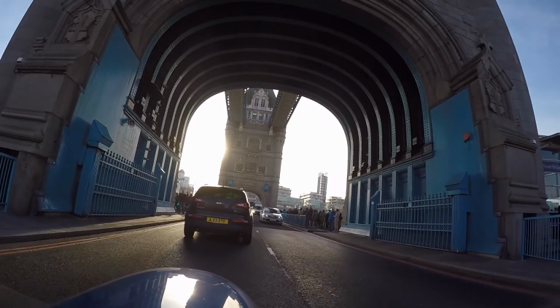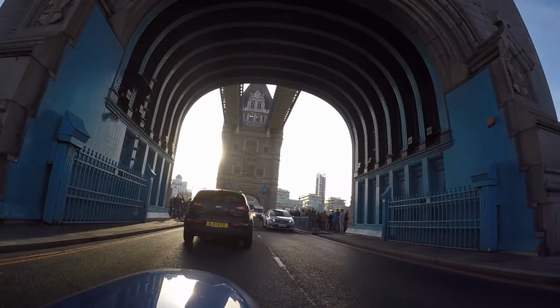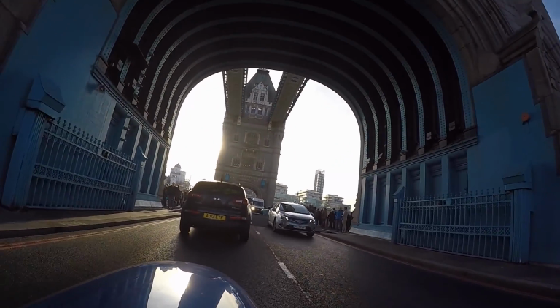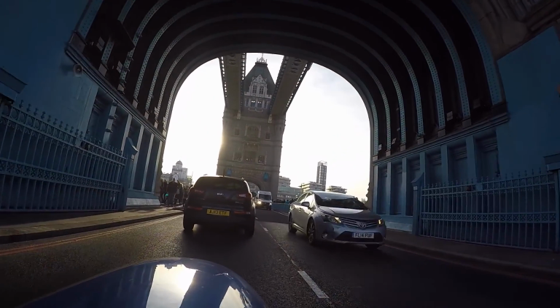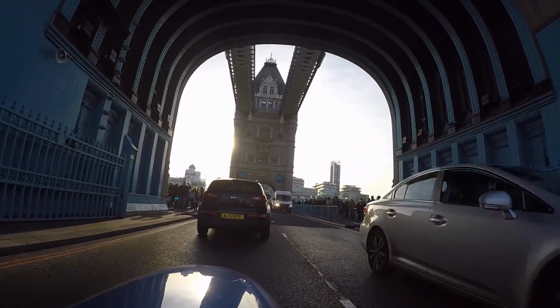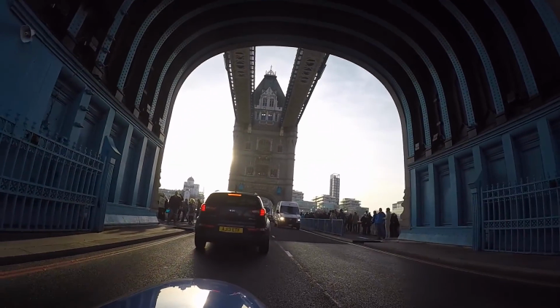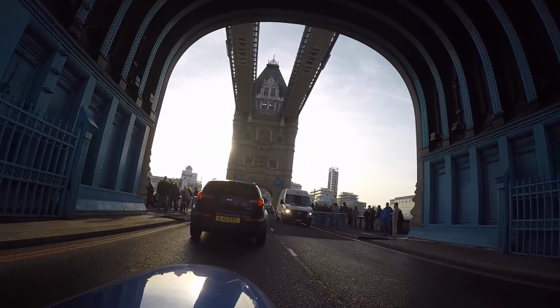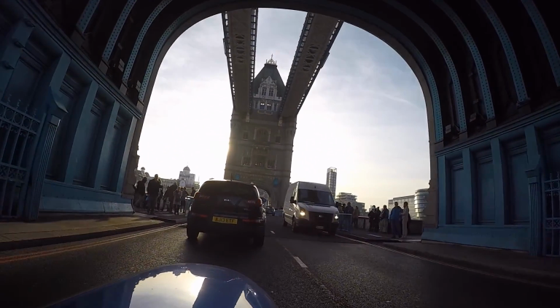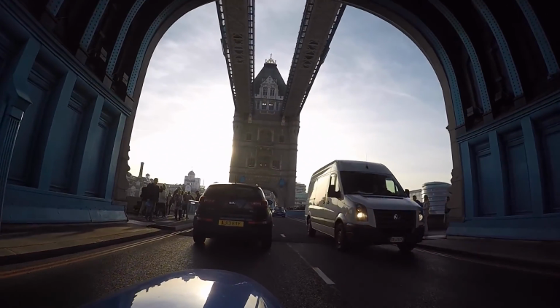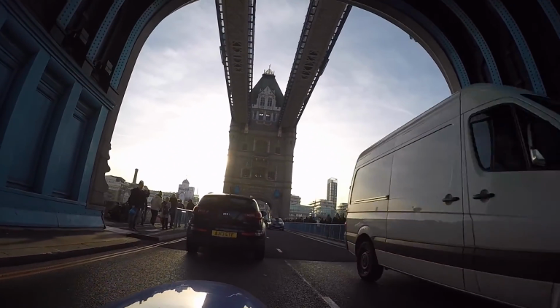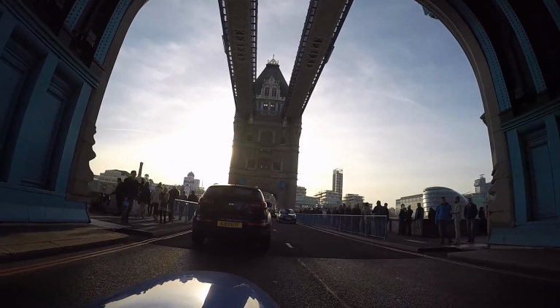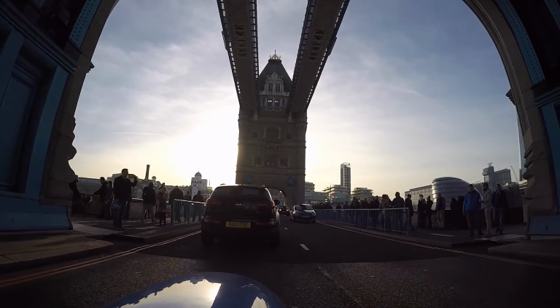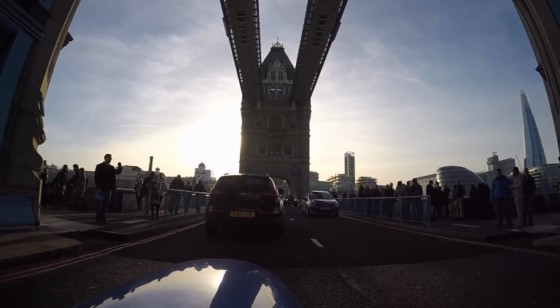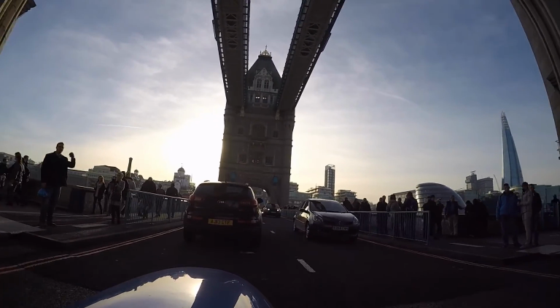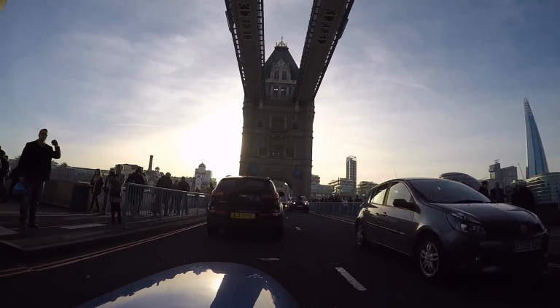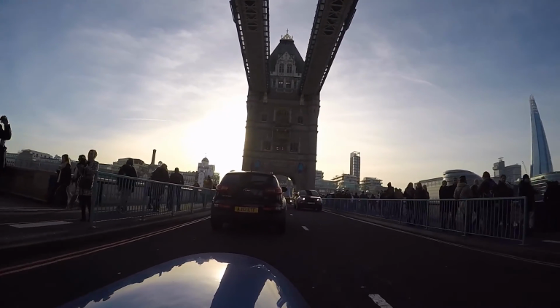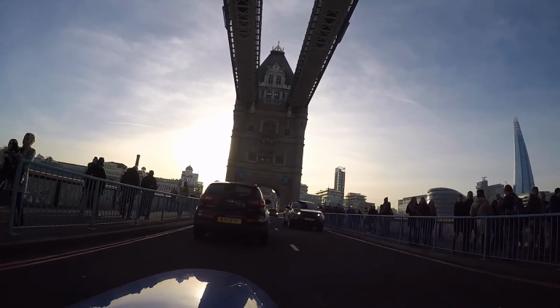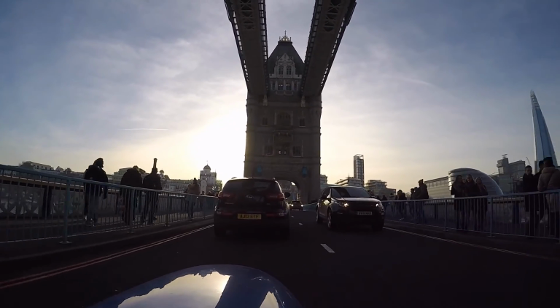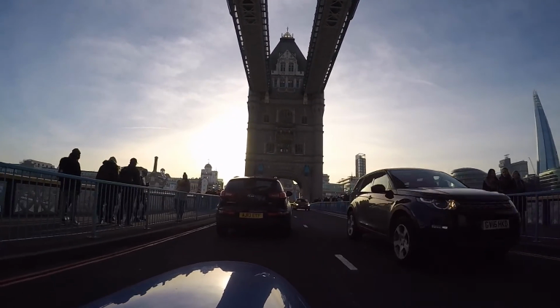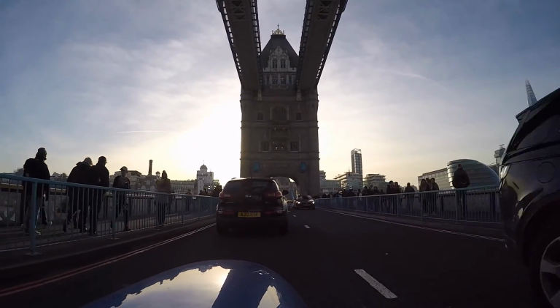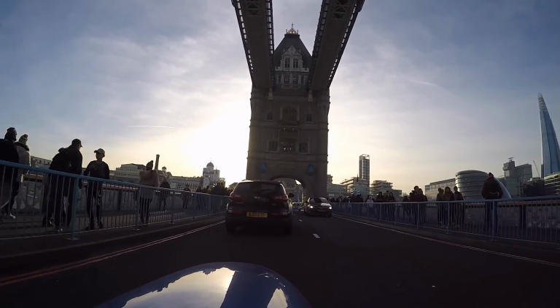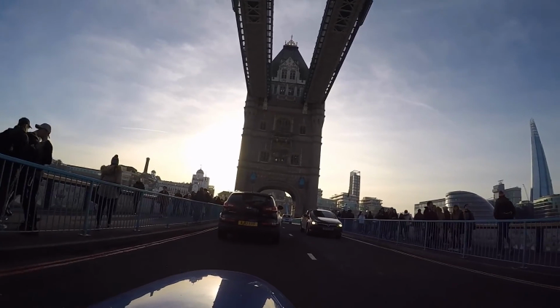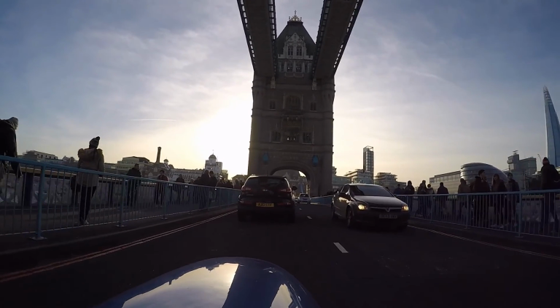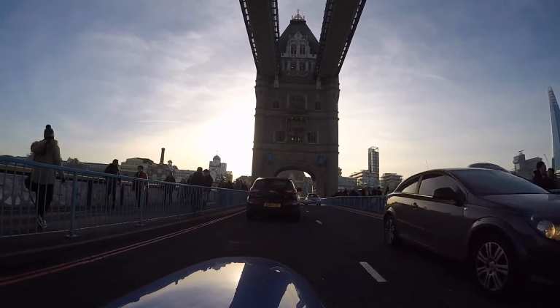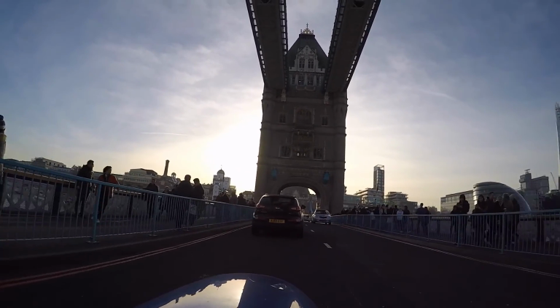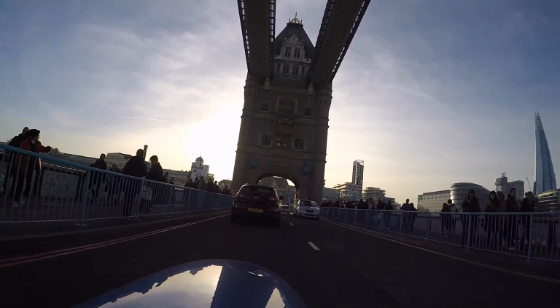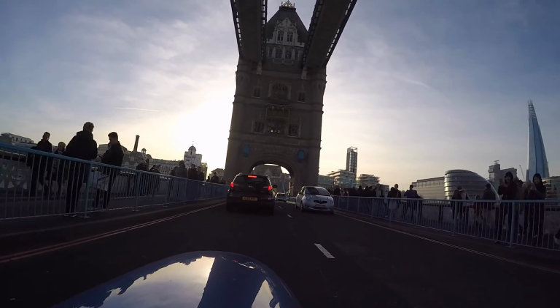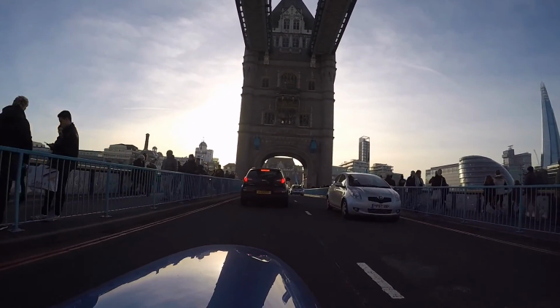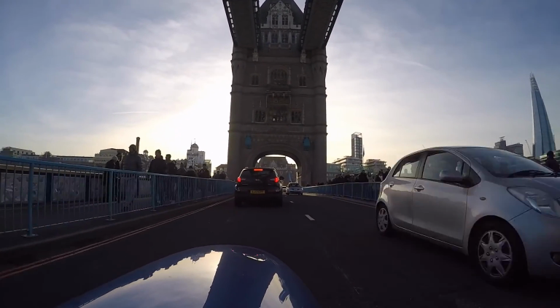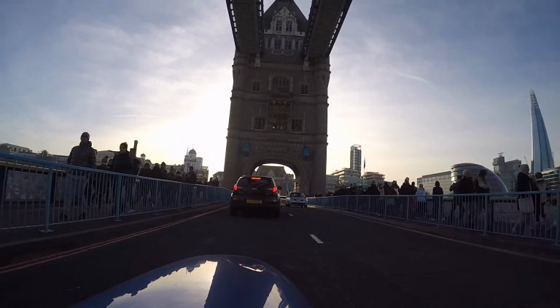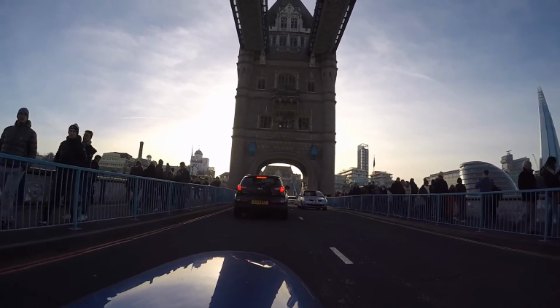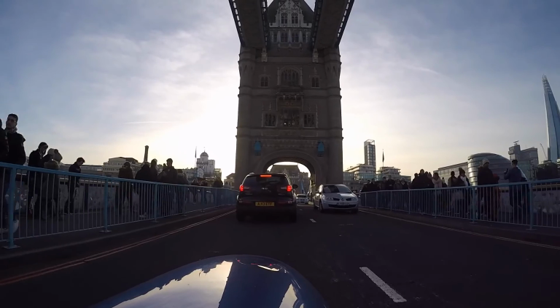We rode over with Jim from Texas. He came to London for the day and we went for a ride with Graham and John. It was great. I think it was me and Jim heading to Hyde Park to meet the other two guys. Good fun. Just had a flashback then.